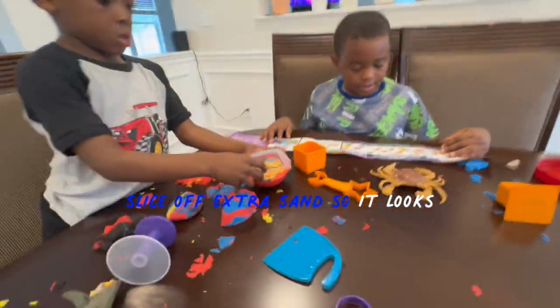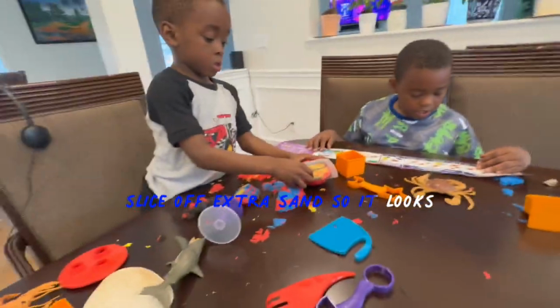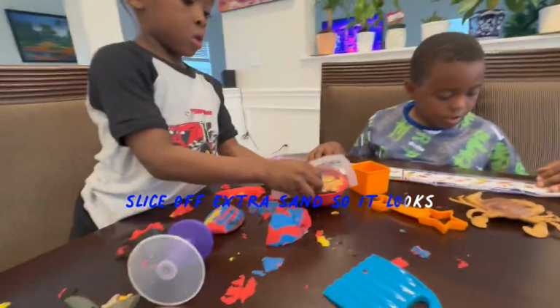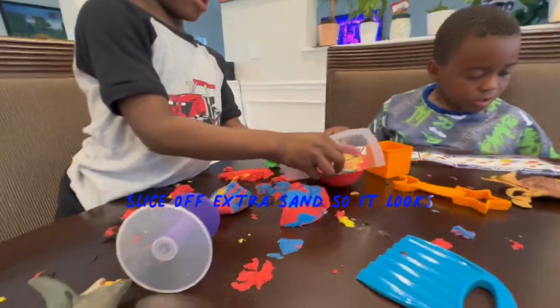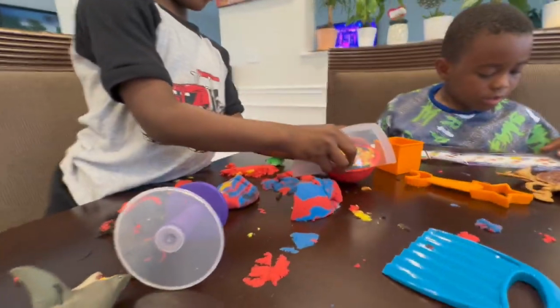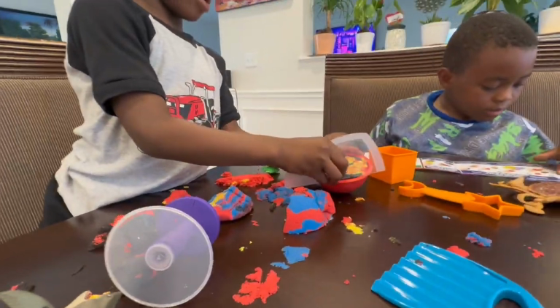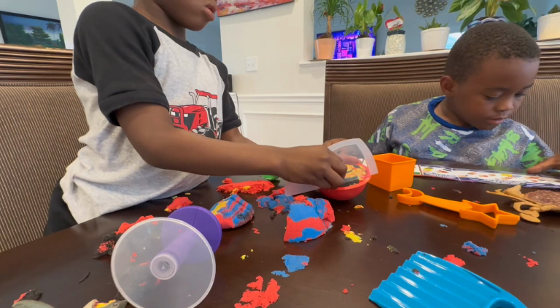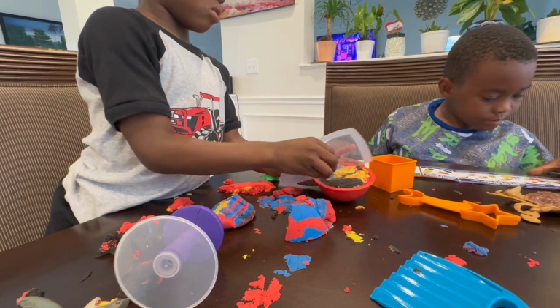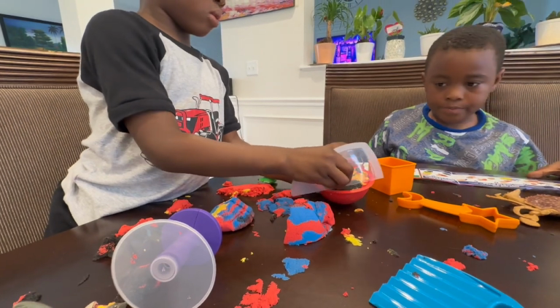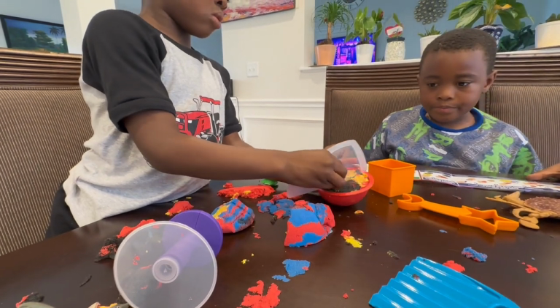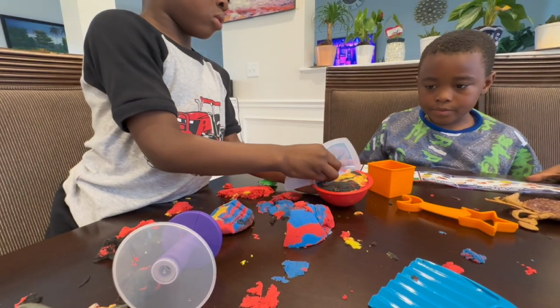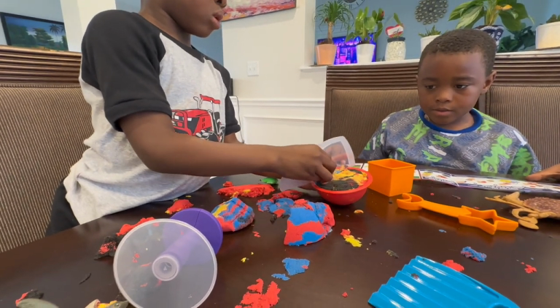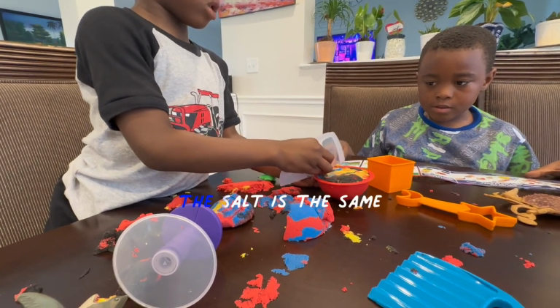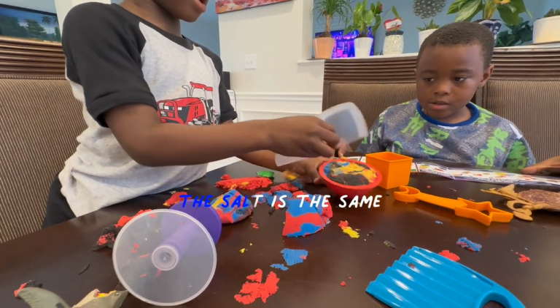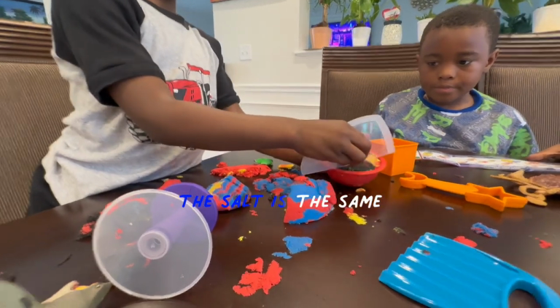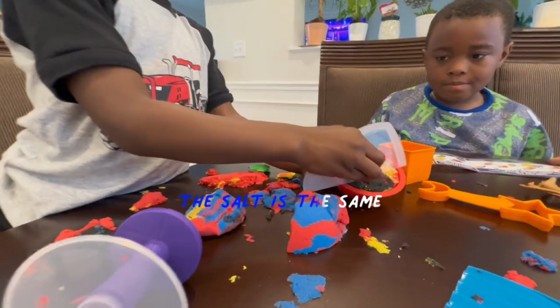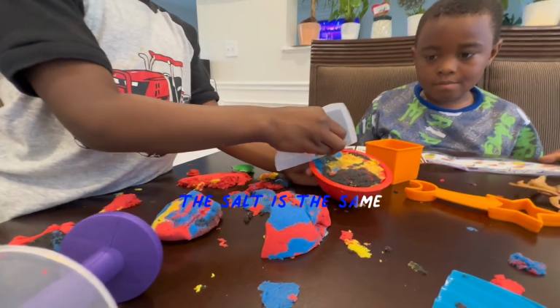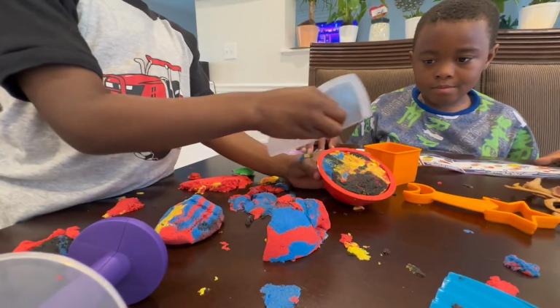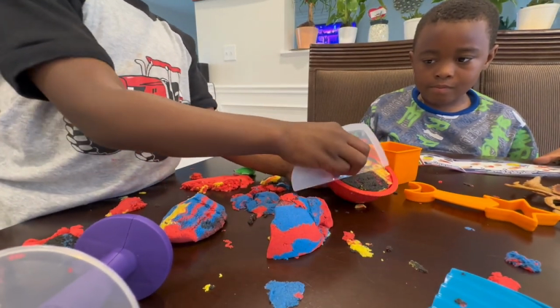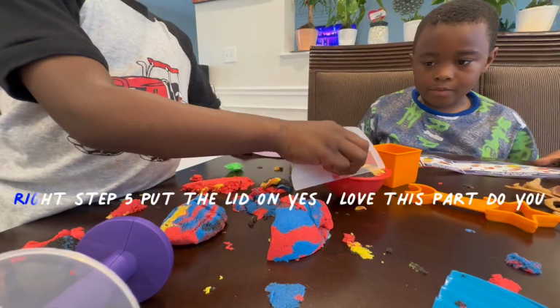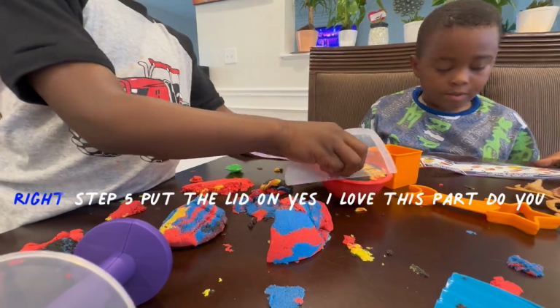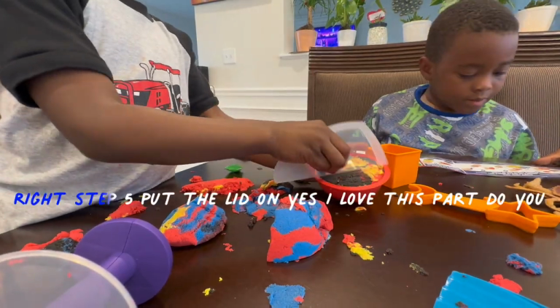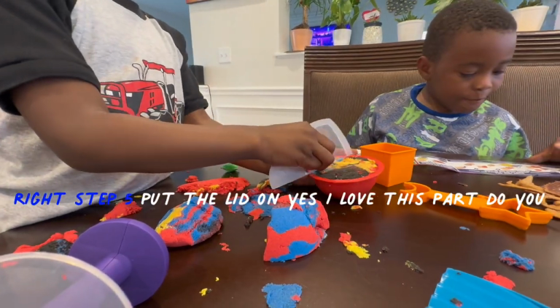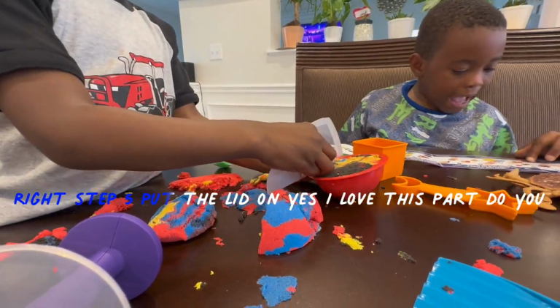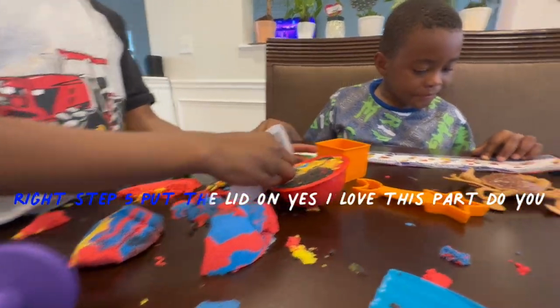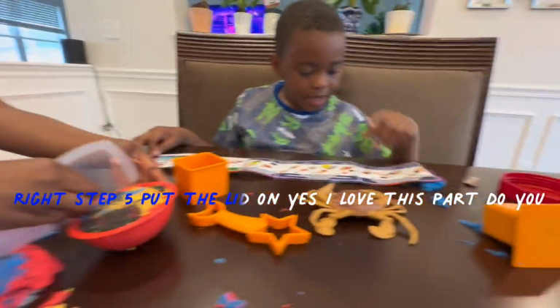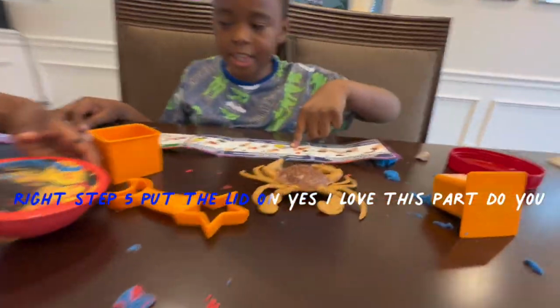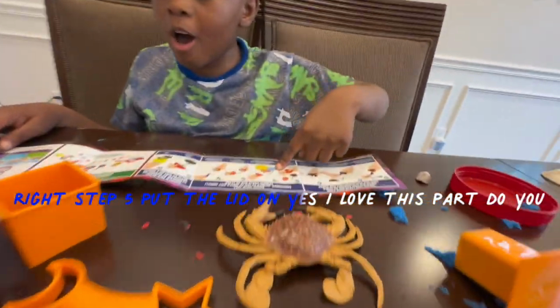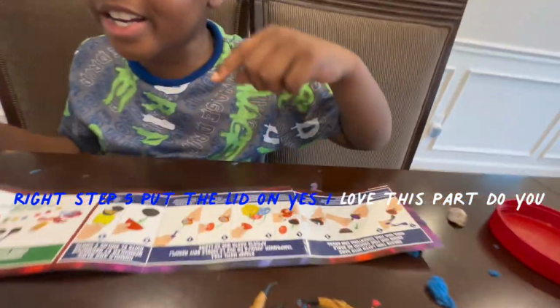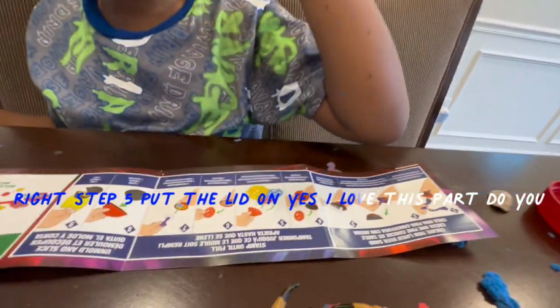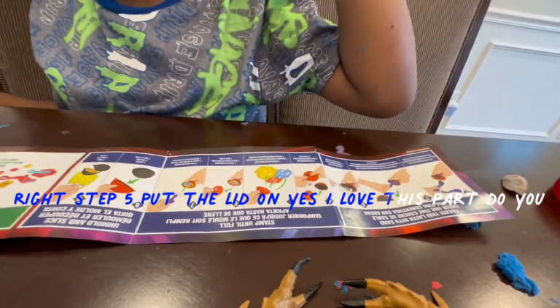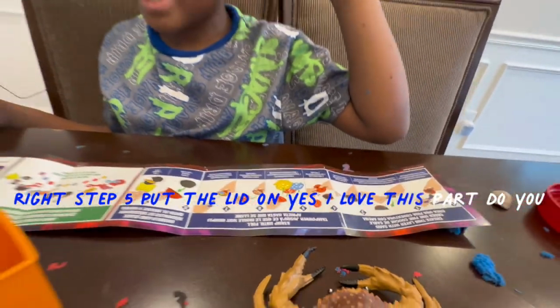Step three is slice off extra sand. So it looks... there's so much extra sand. Right? Okay, step five: put the lid on. Yes! I love this part.